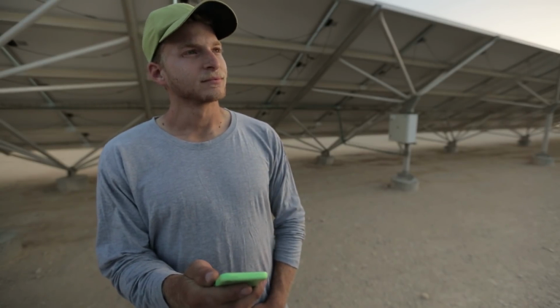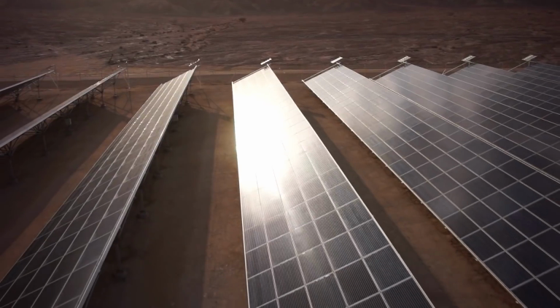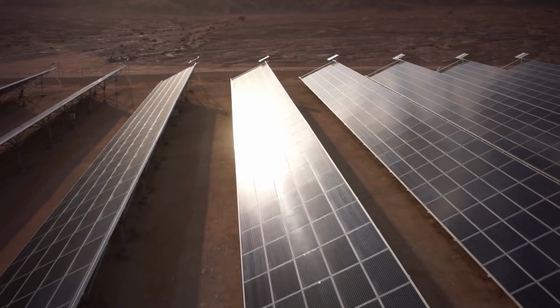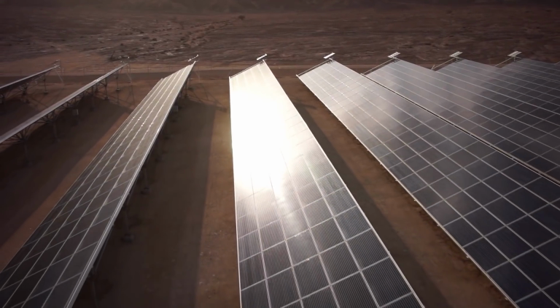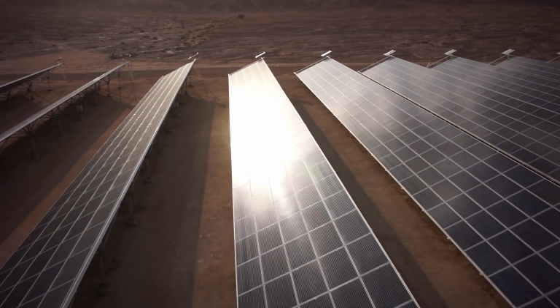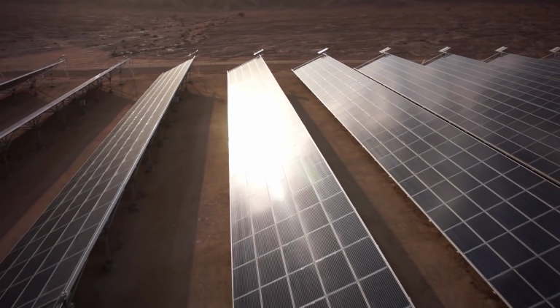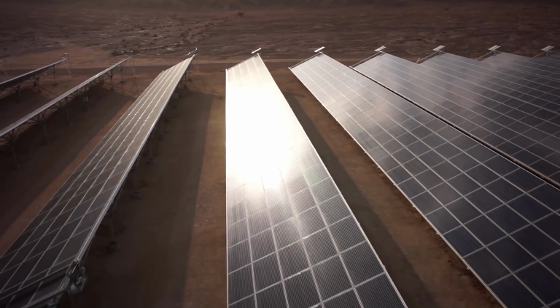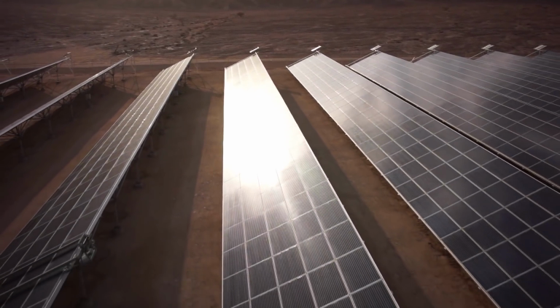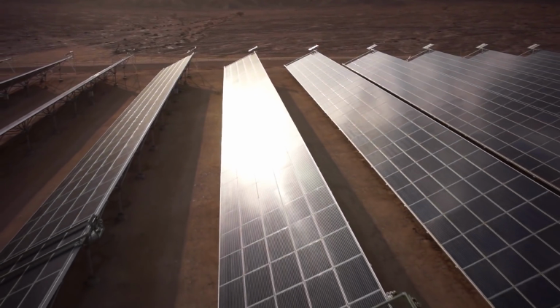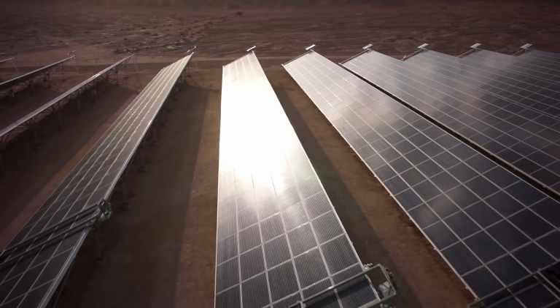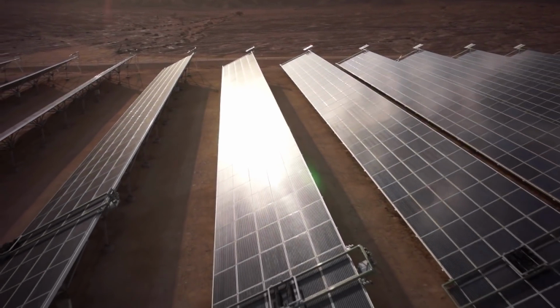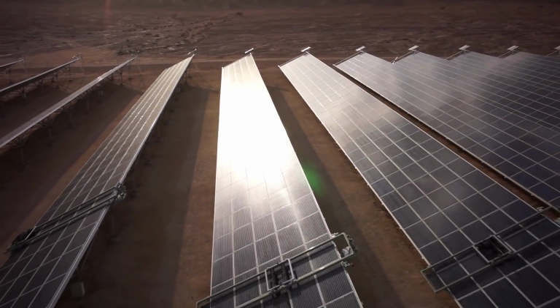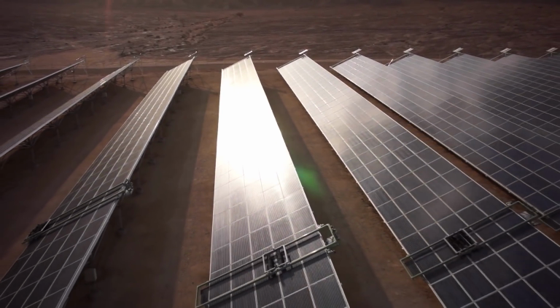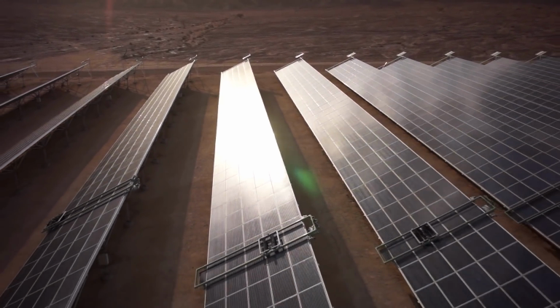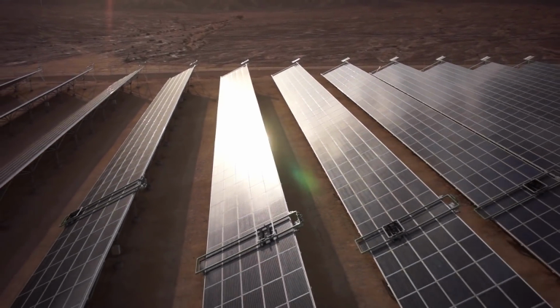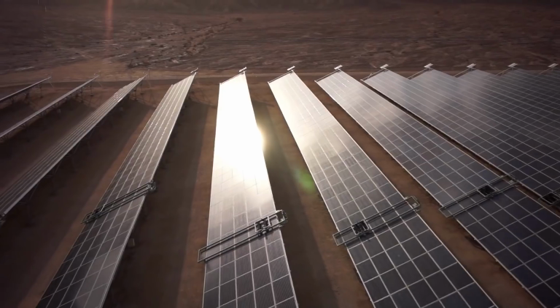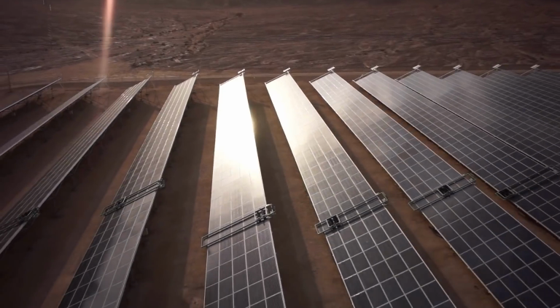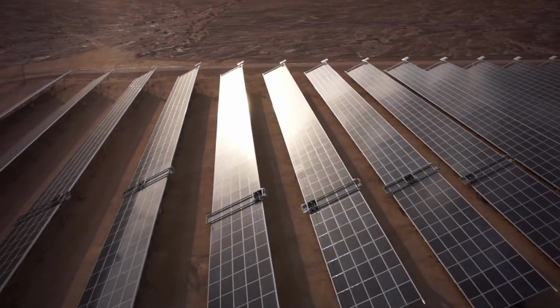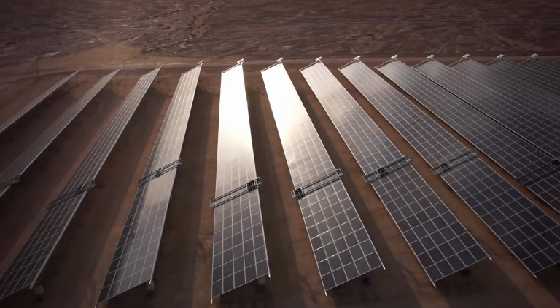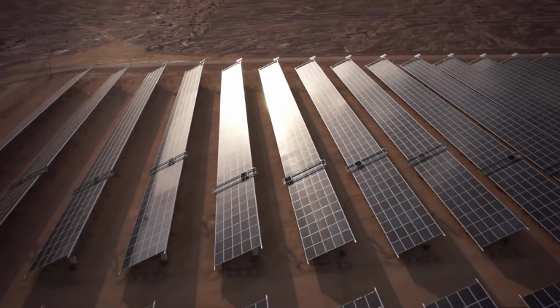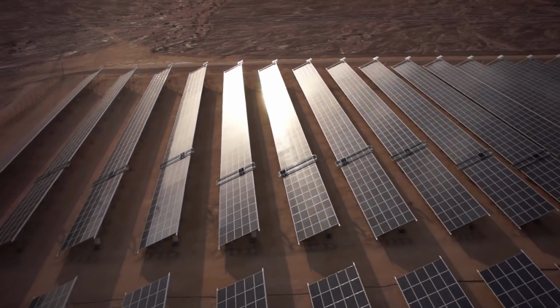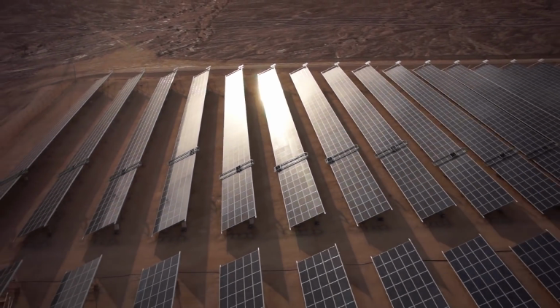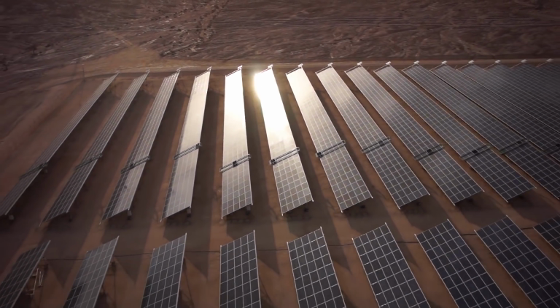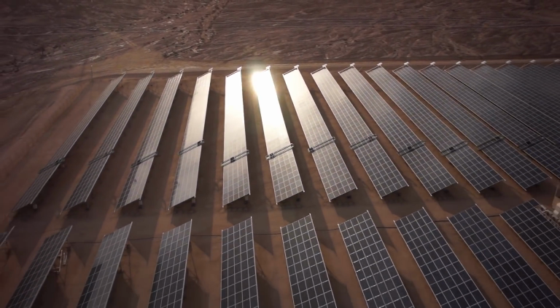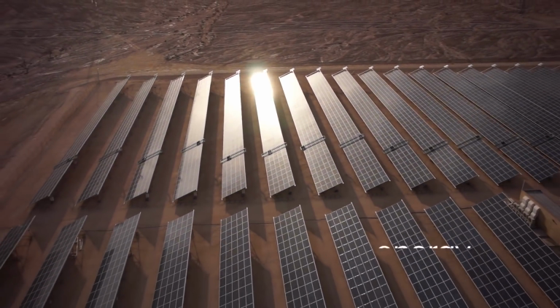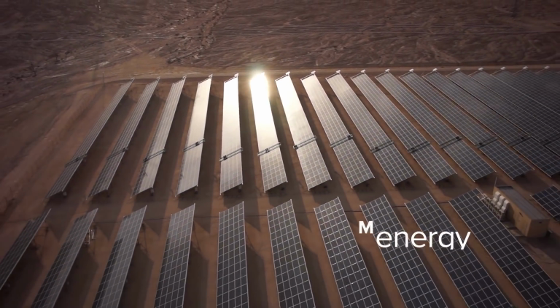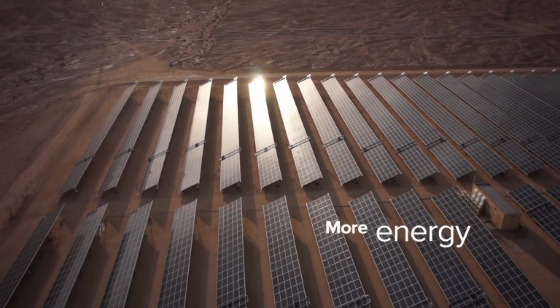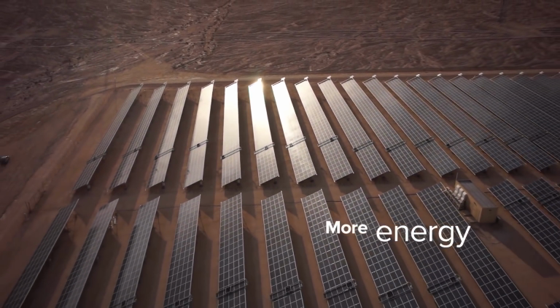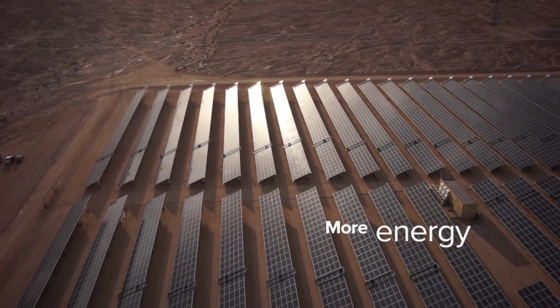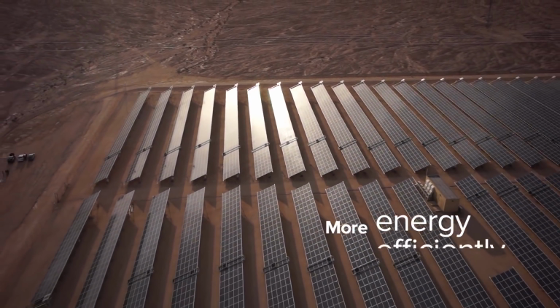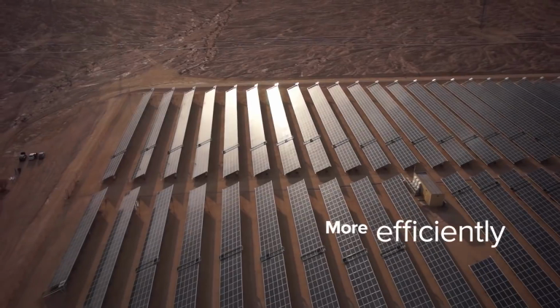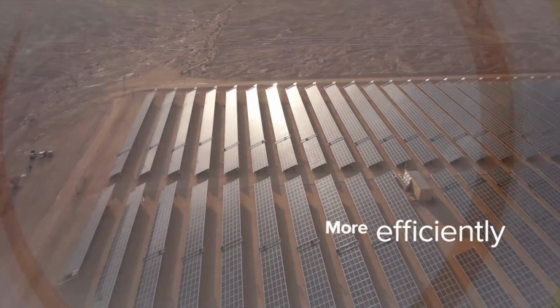Easy to implement, simple to maintain, and fully remotely managed, Ecopia E4 helps utility-grade solar parks deliver more energy, more efficiently.